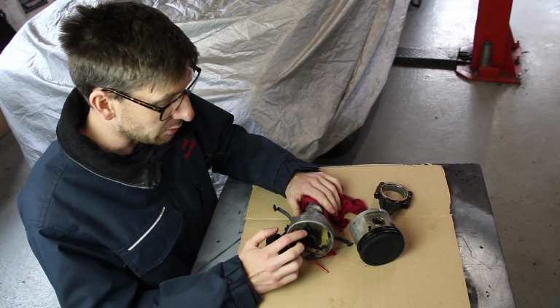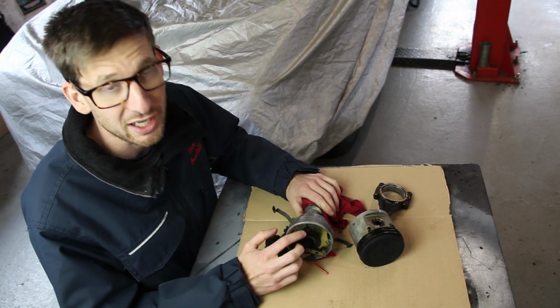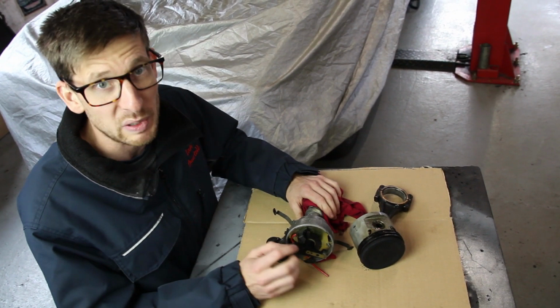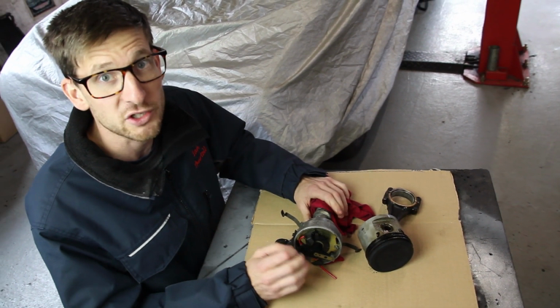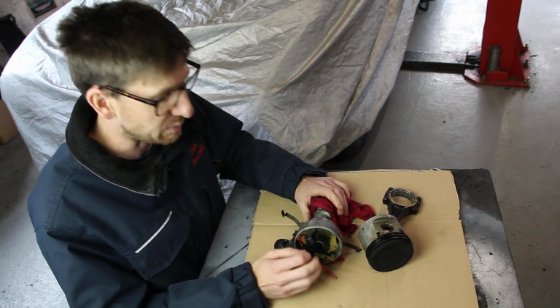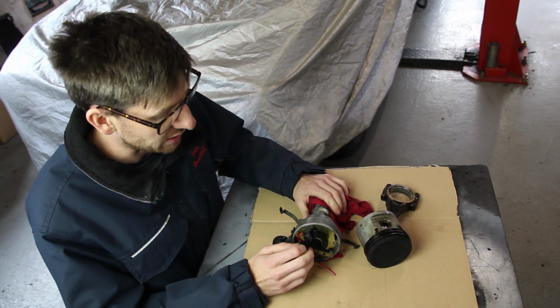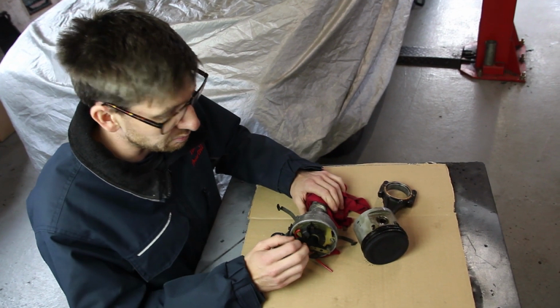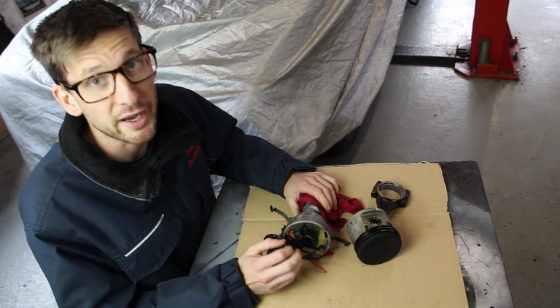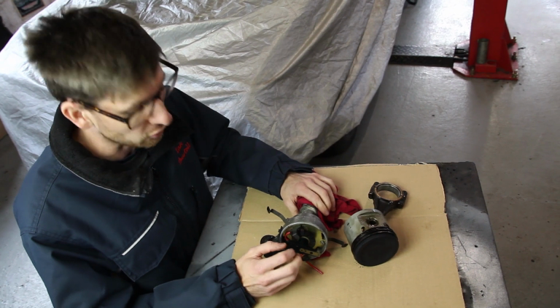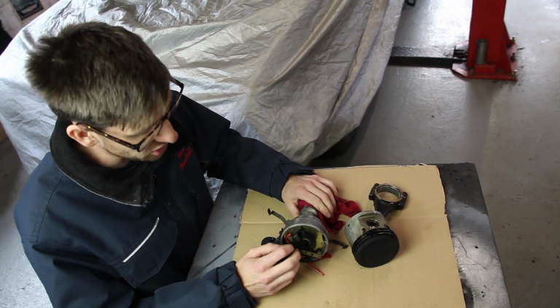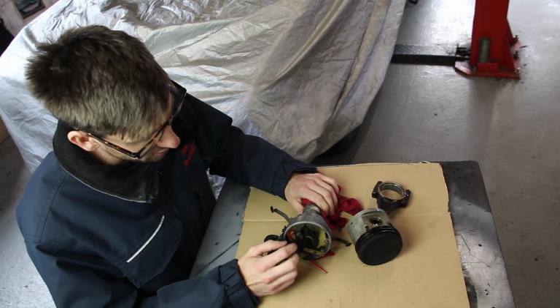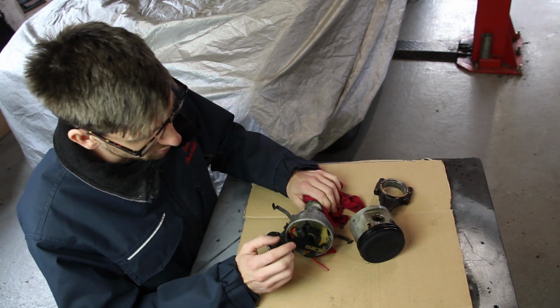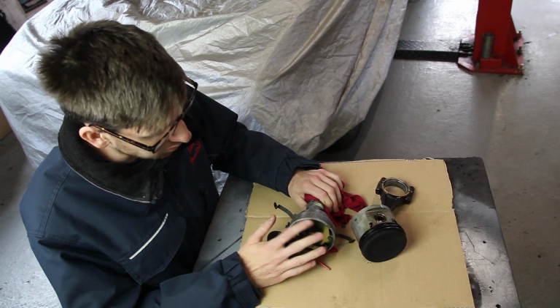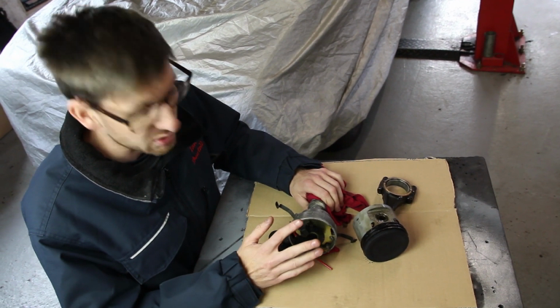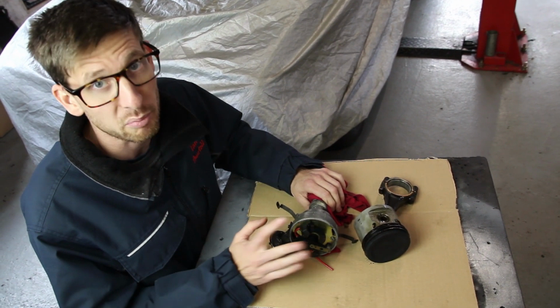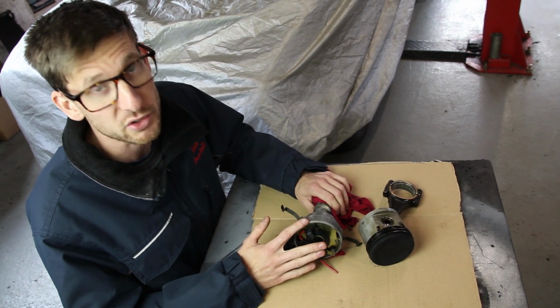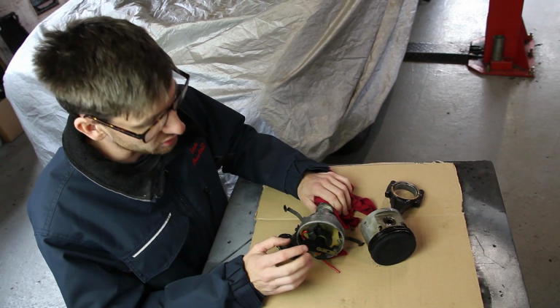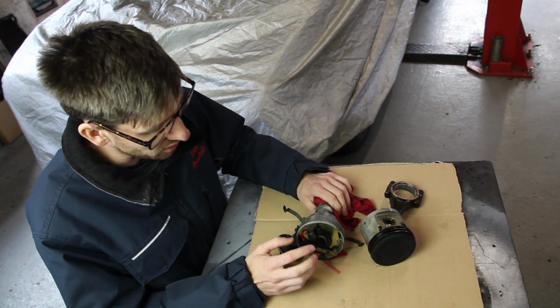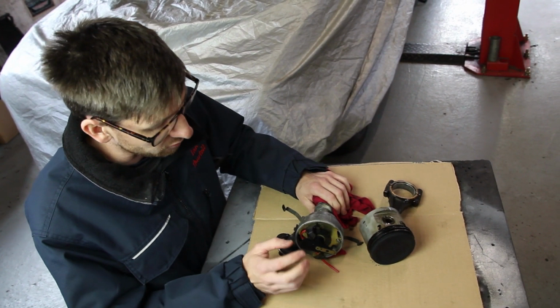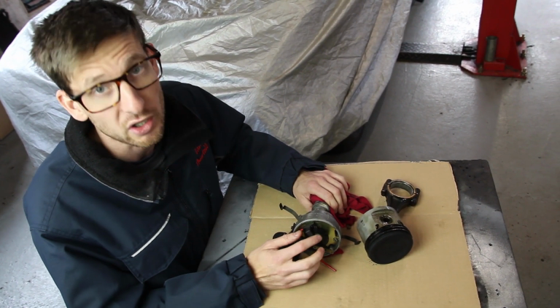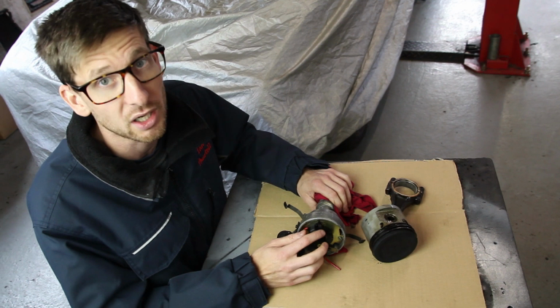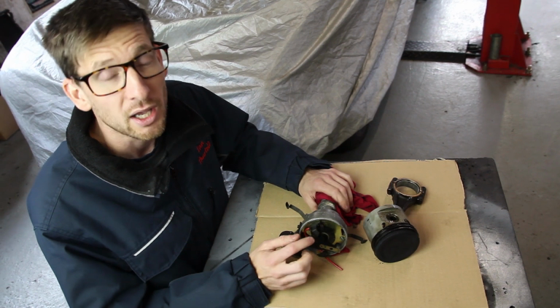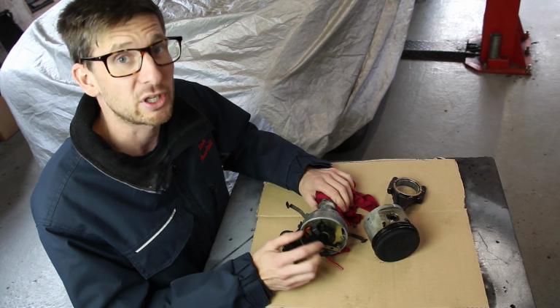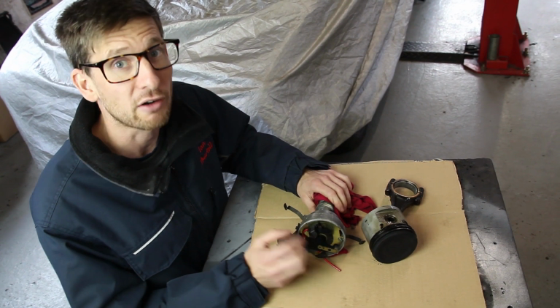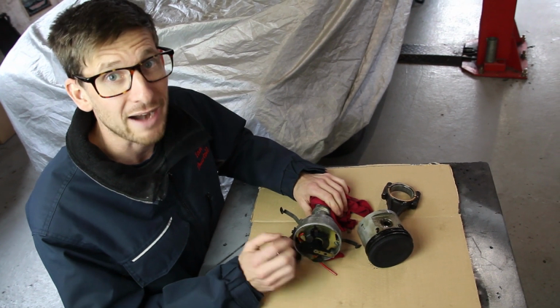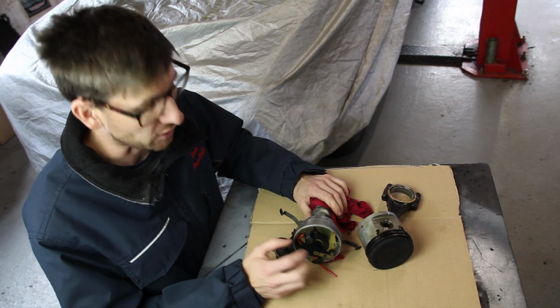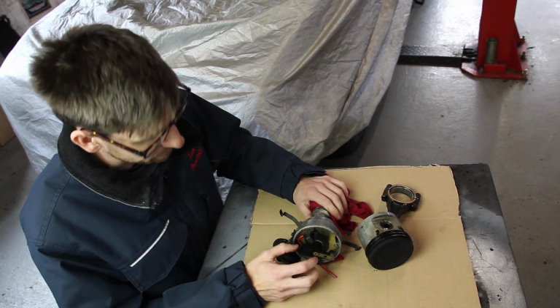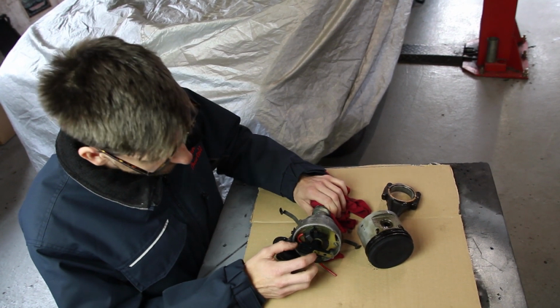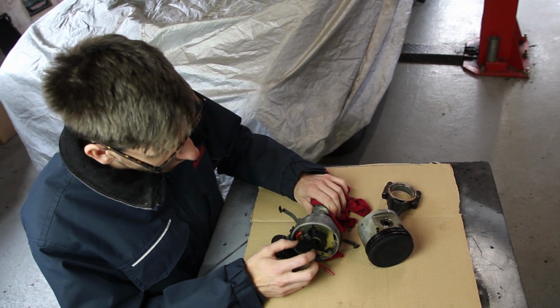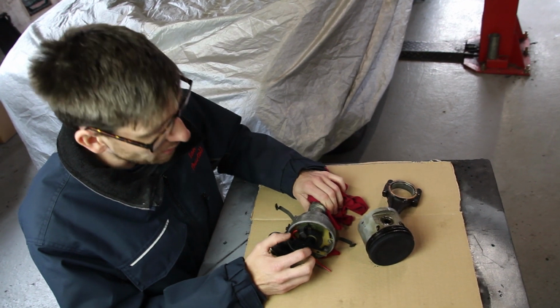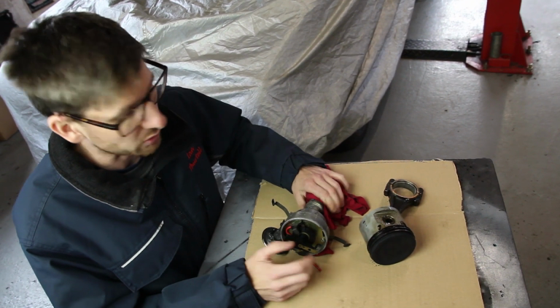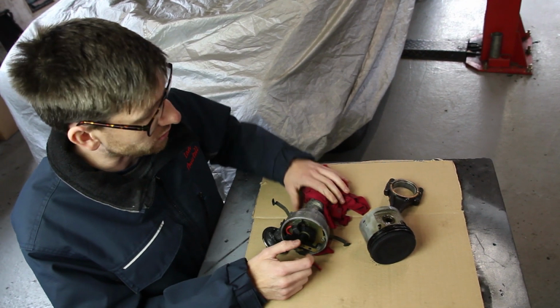We like to get a nice, big, fat, juicy spark down there to burn that air and fuel mixture. So we'll be replacing this with one of our brand-new distributors with a Rover-style pickup, and then we can use our ANR amplifier with it, and Magnacor leads of course.